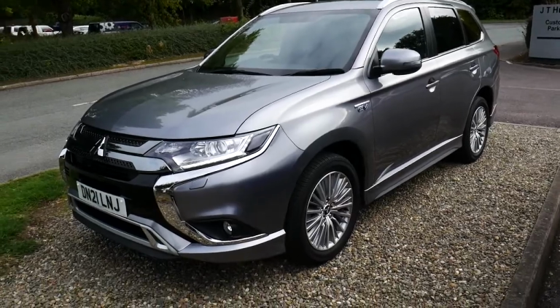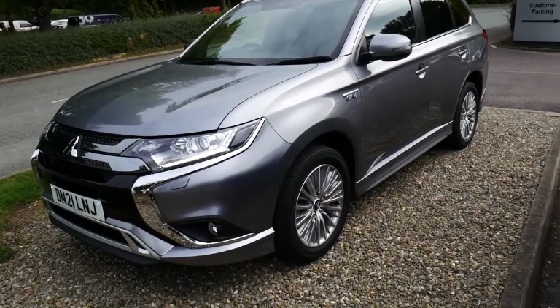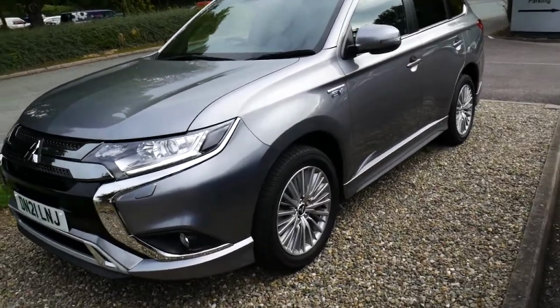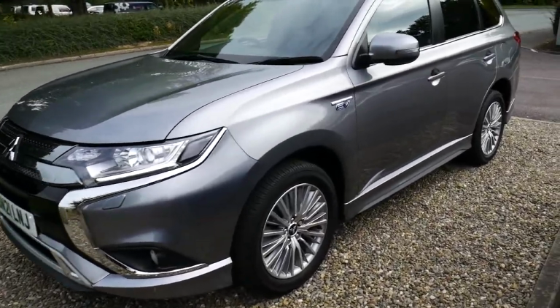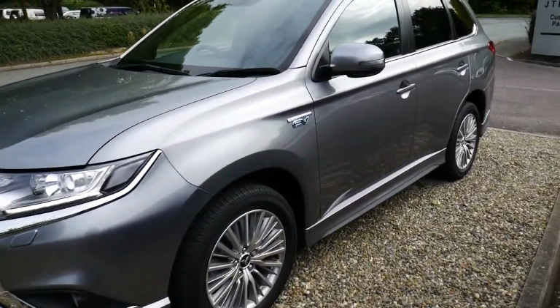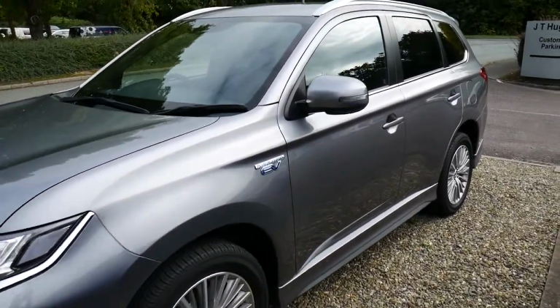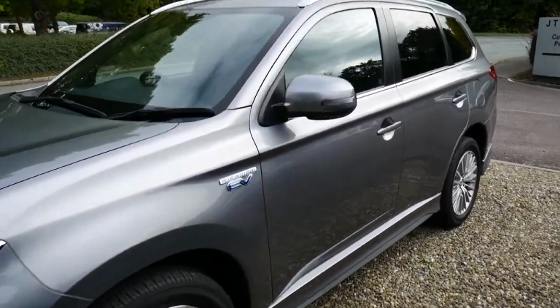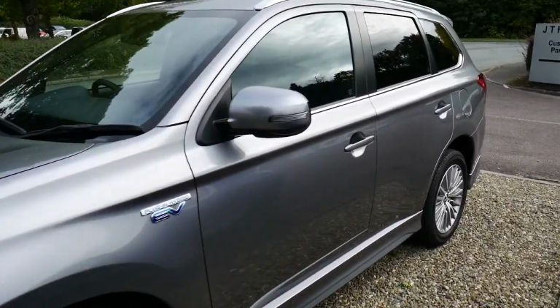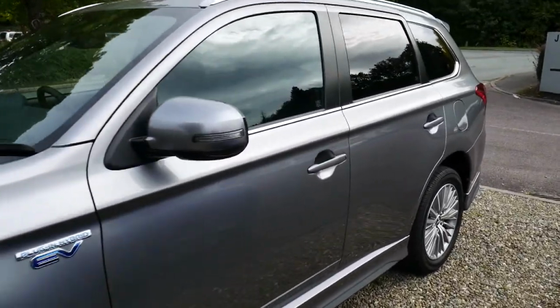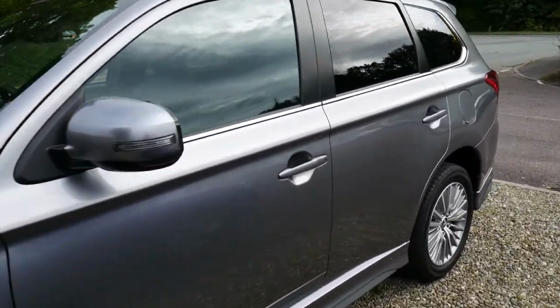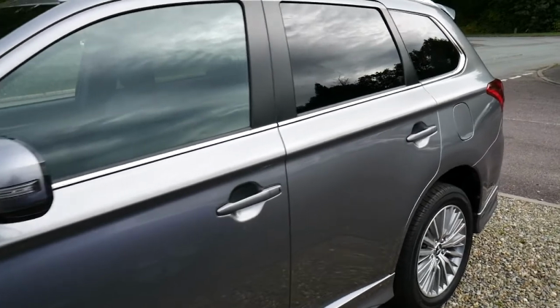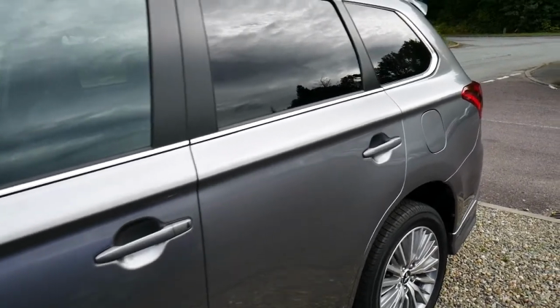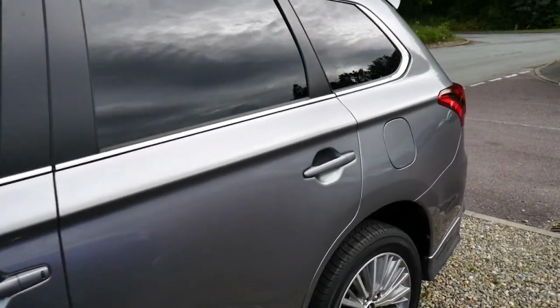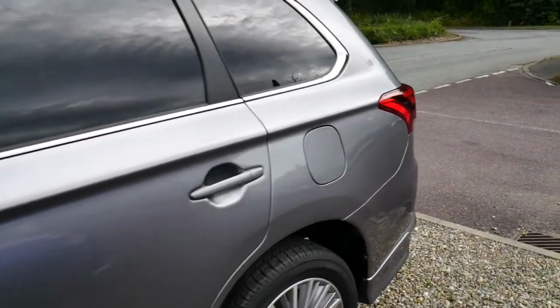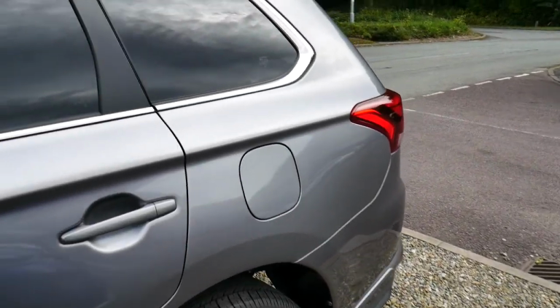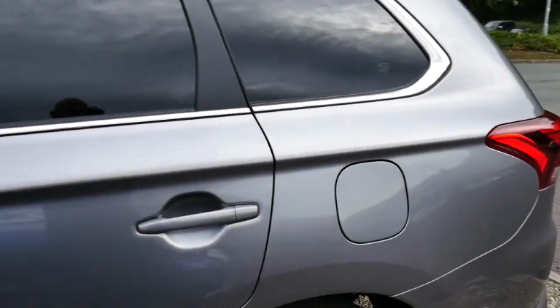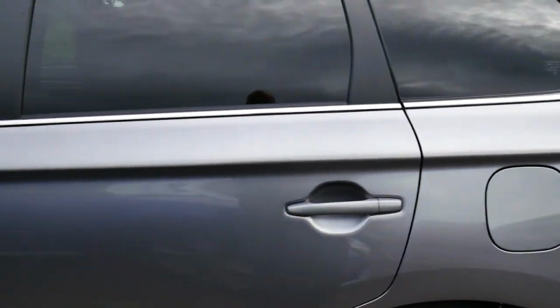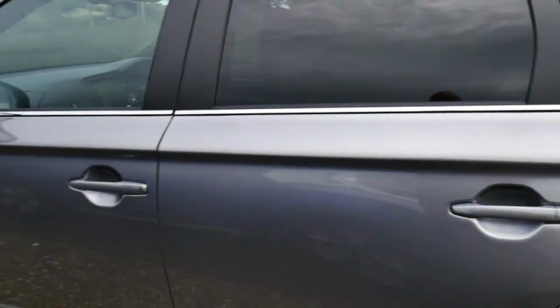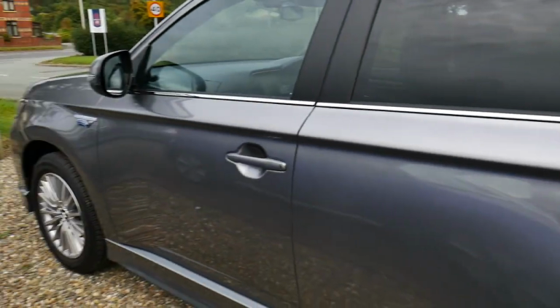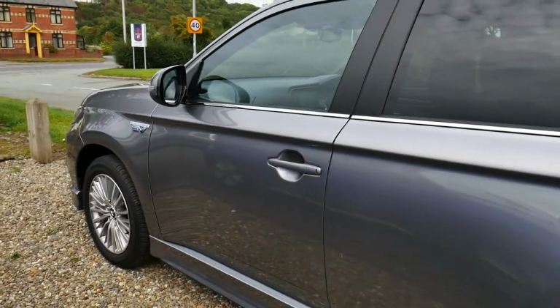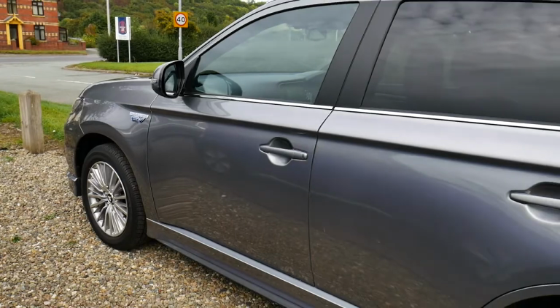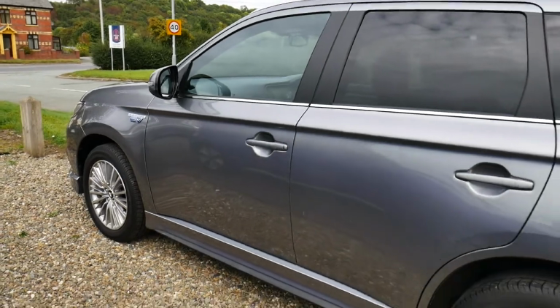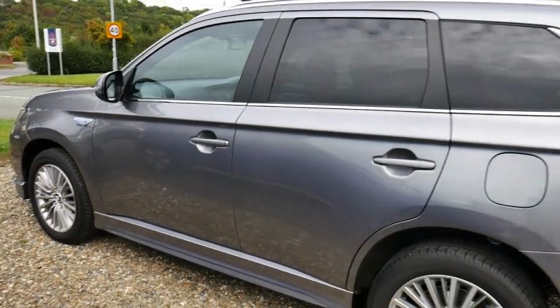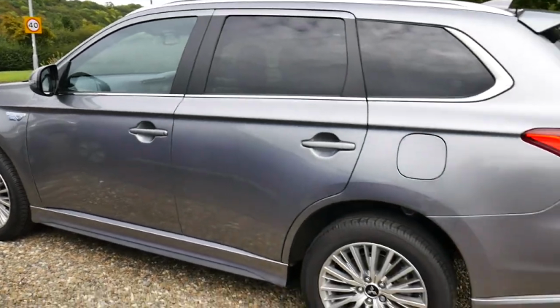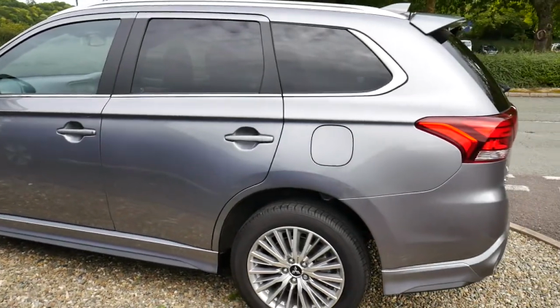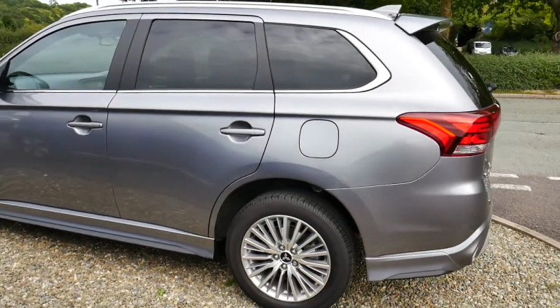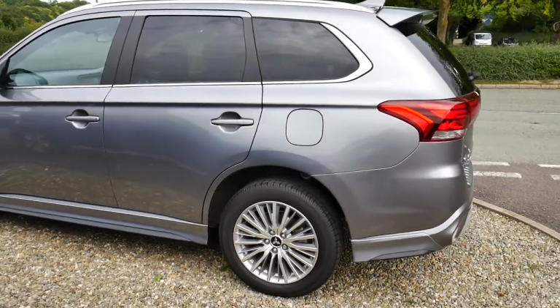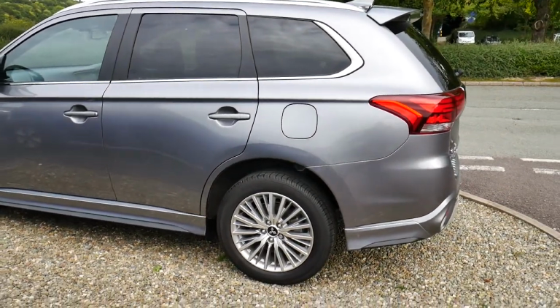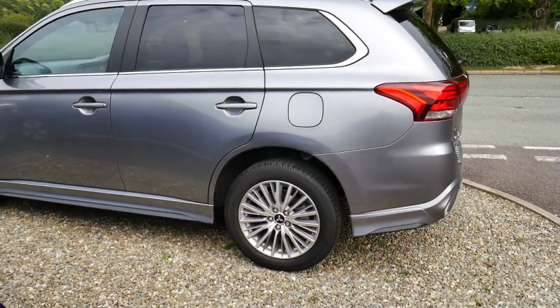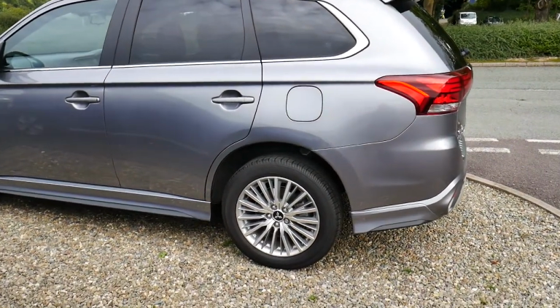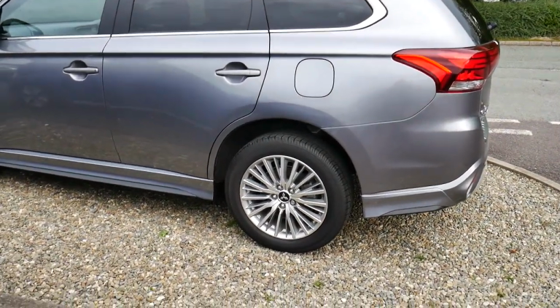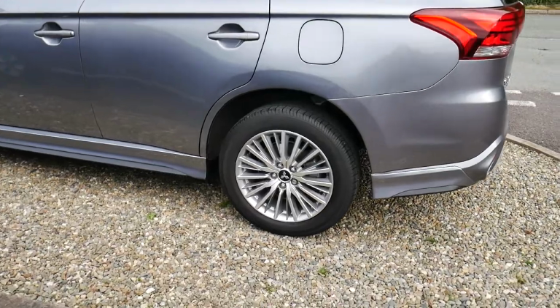This particular vehicle will come with the remainder of its five-year Mitsubishi warranty. We also offer great finance on this vehicle through hire purchase and PCP. If you are on our website you can scroll down and there's a finance calculator located just below, and we also offer service plans from our service department.